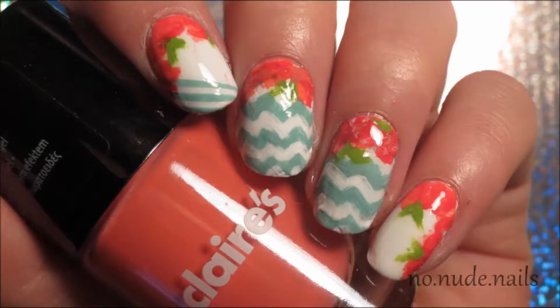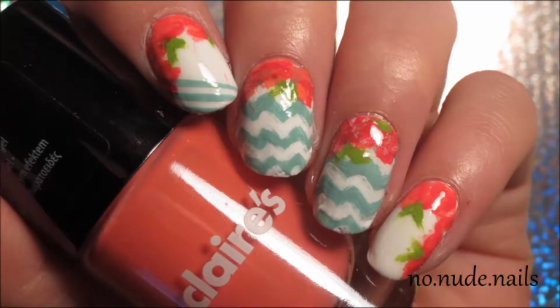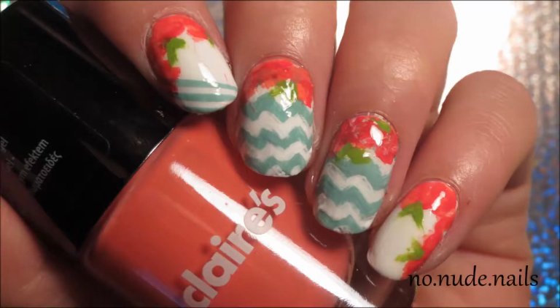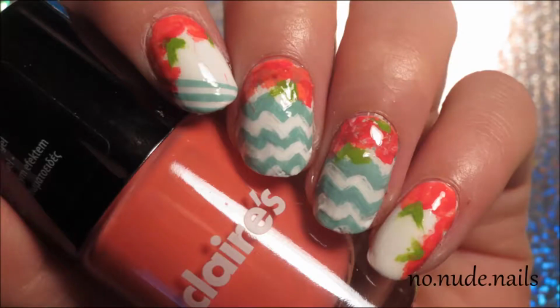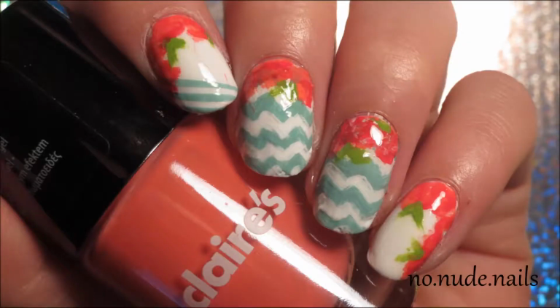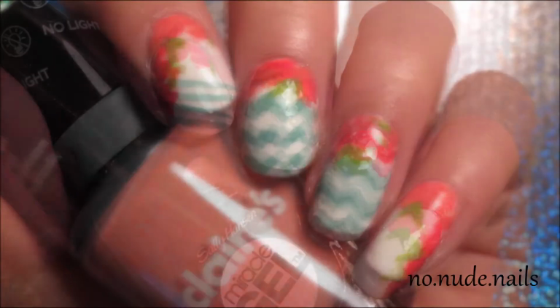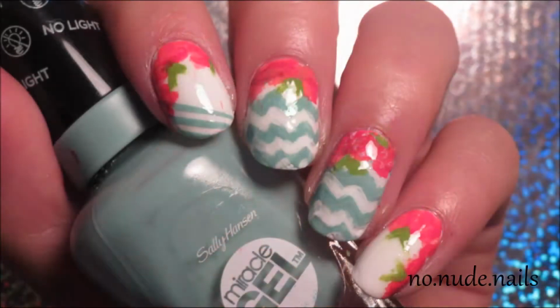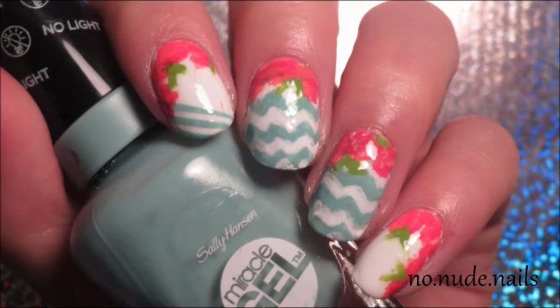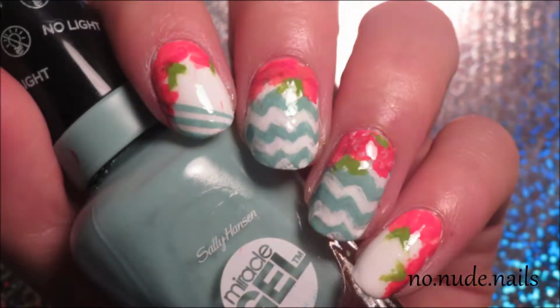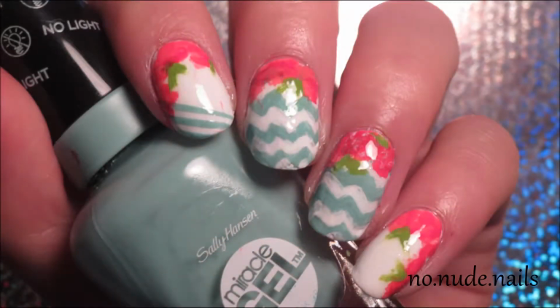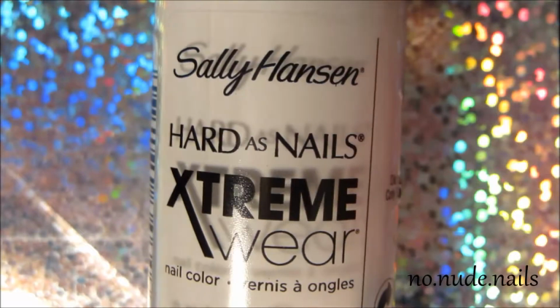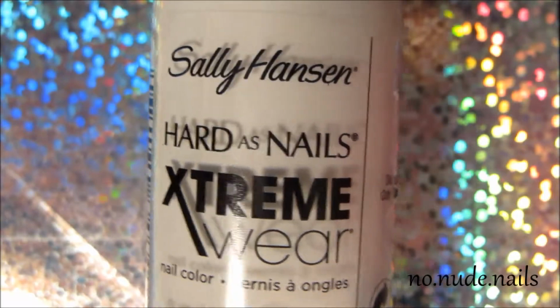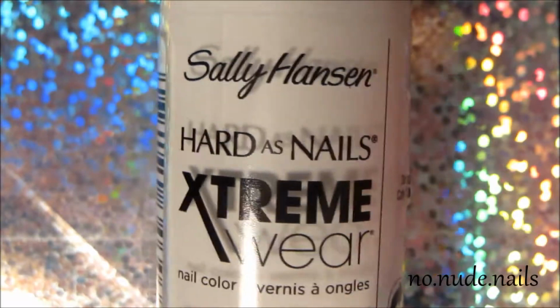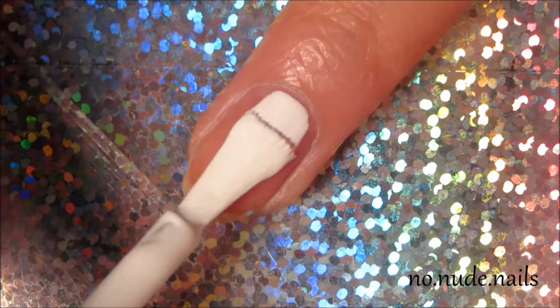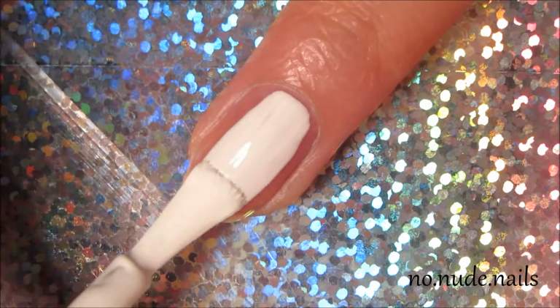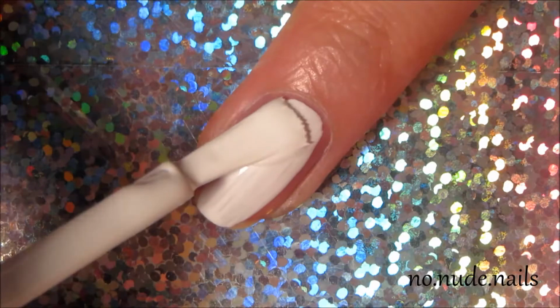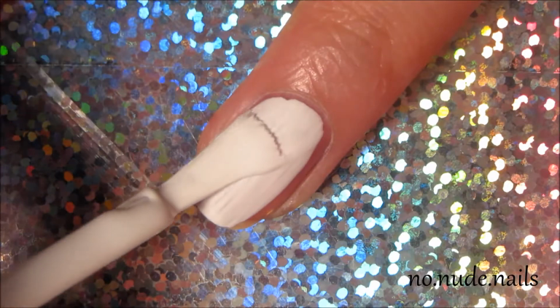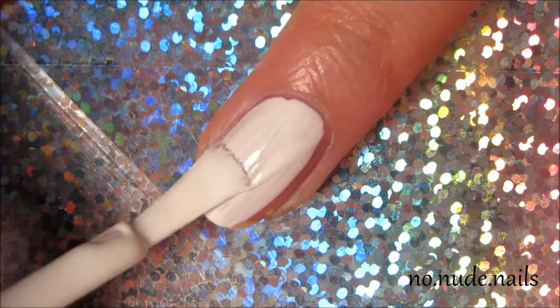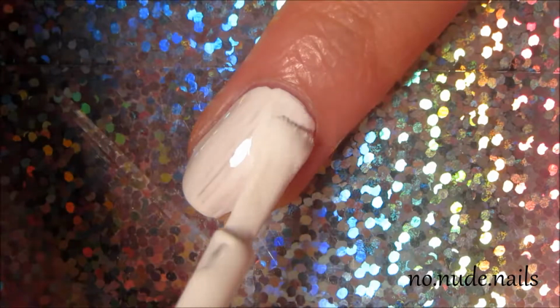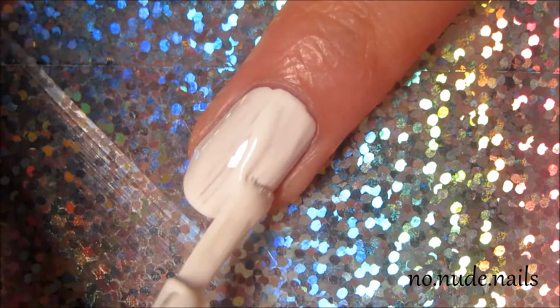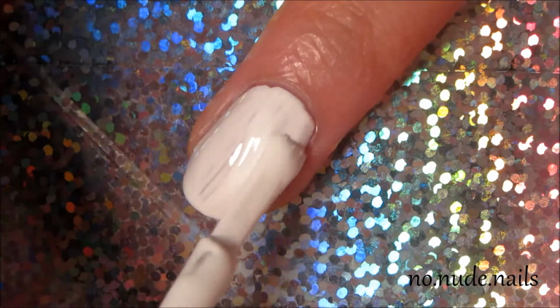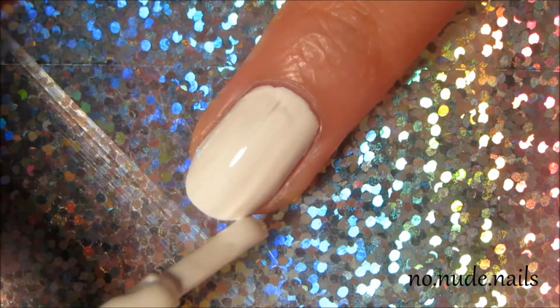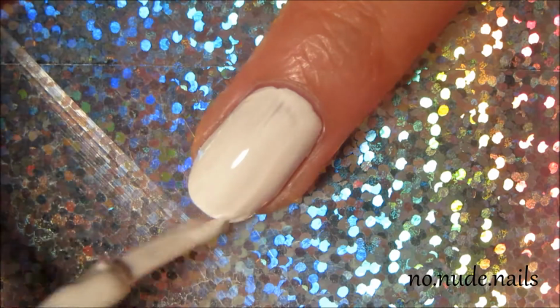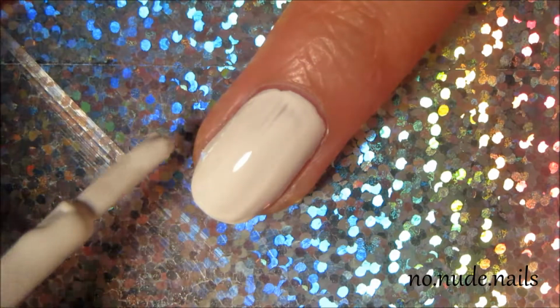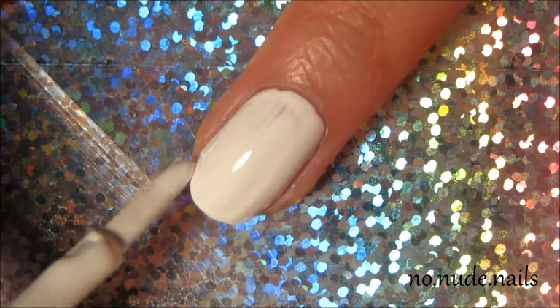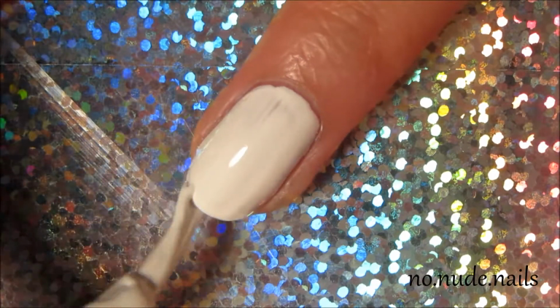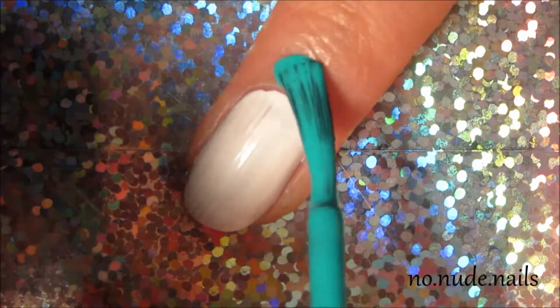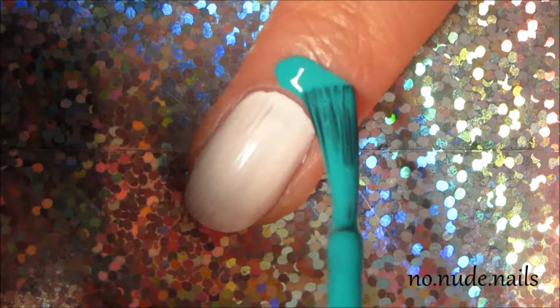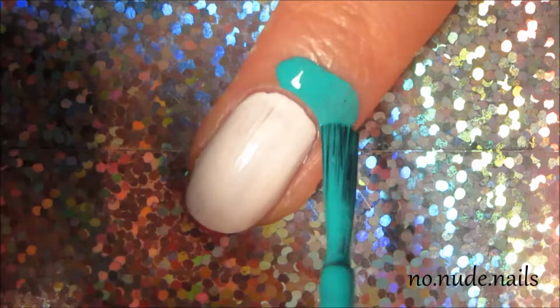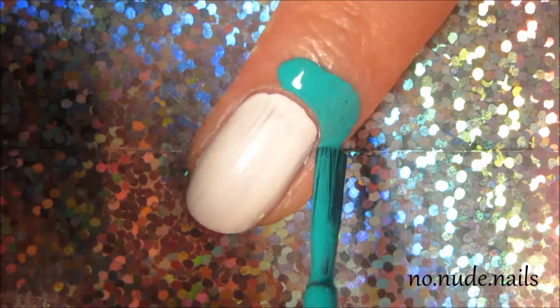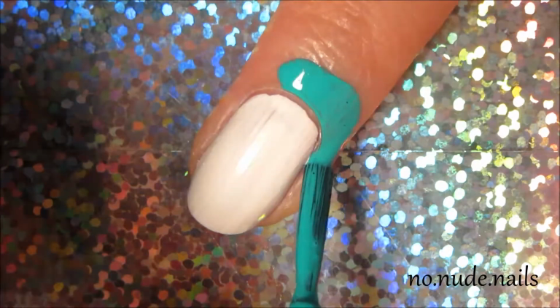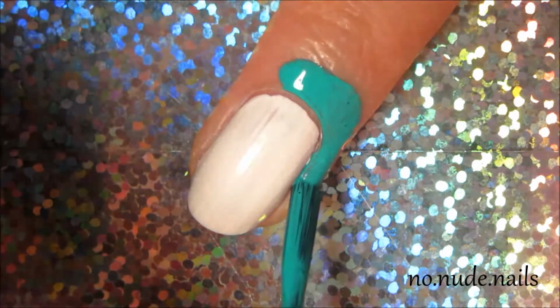Hey guys, today I'll be showing you how to do these chevron stripey nails. I started by using Sally Hansen White On as my white base coat. Then I added liquid latex around my nail to avoid cleanup.